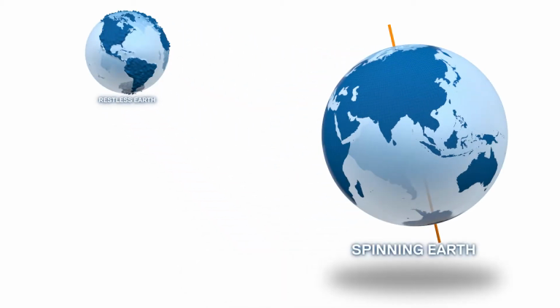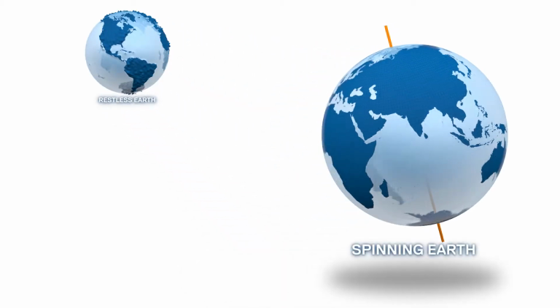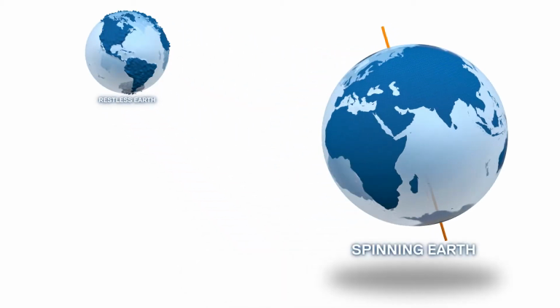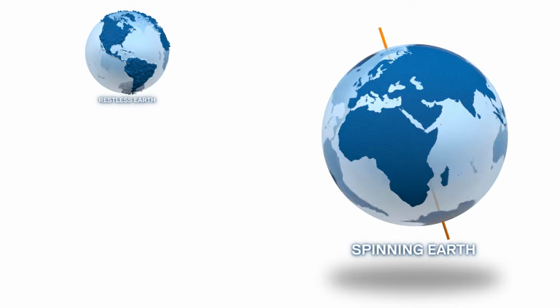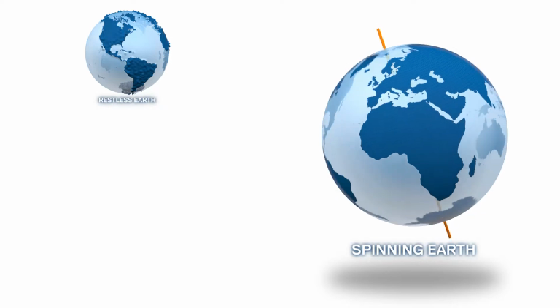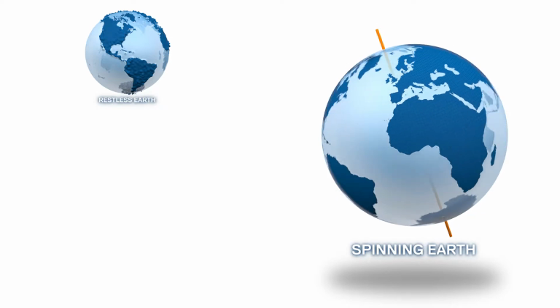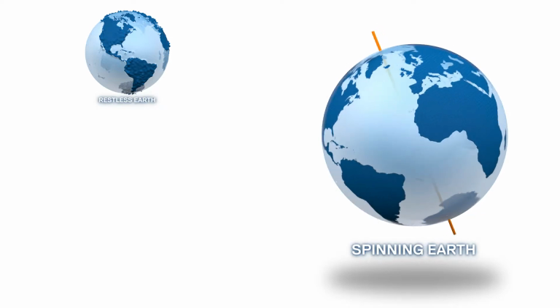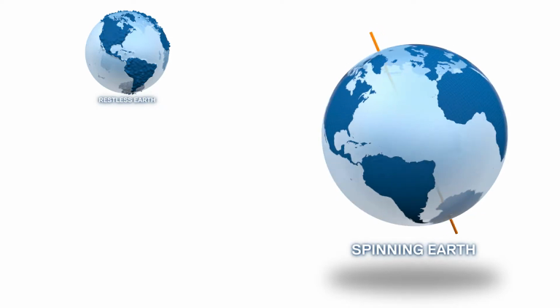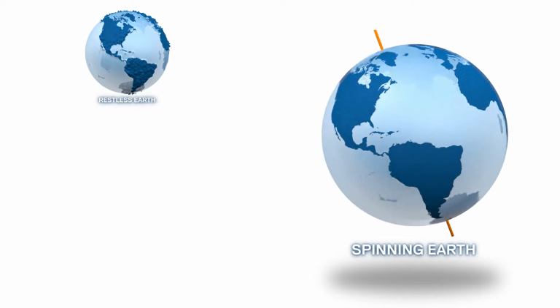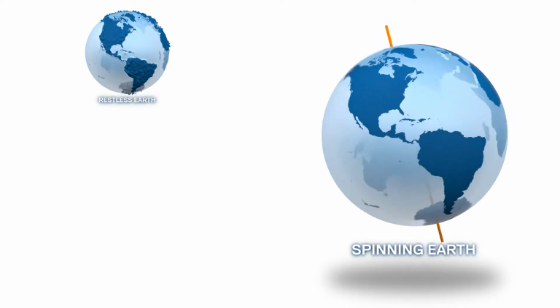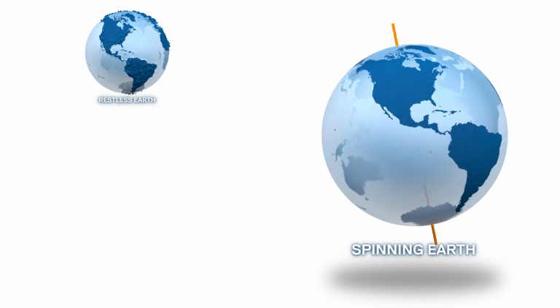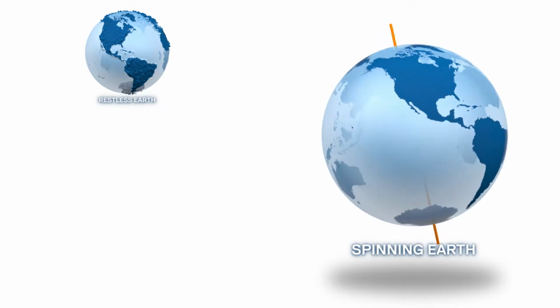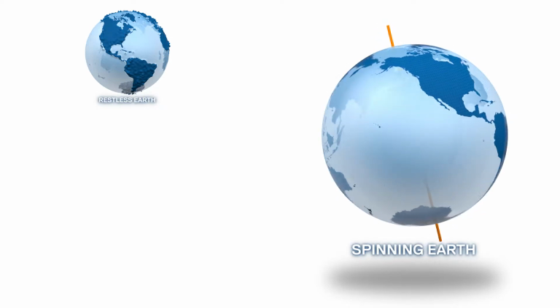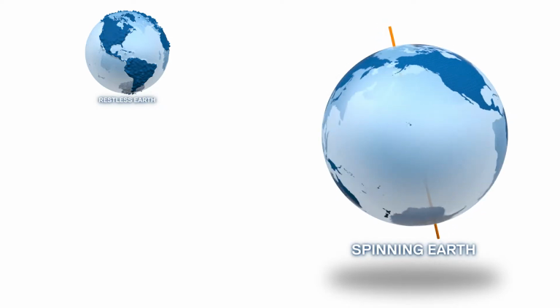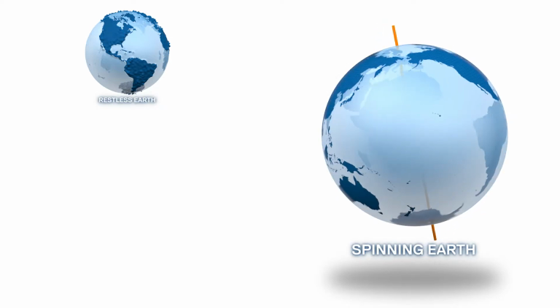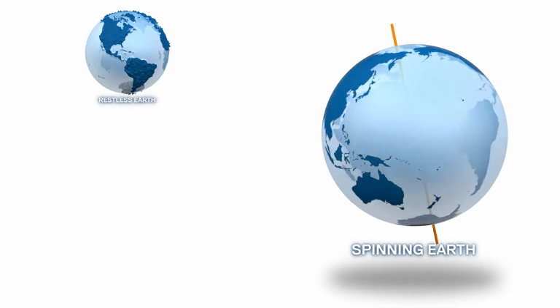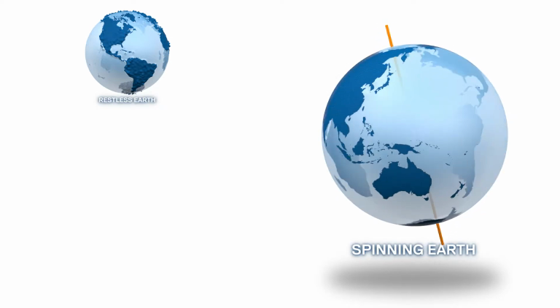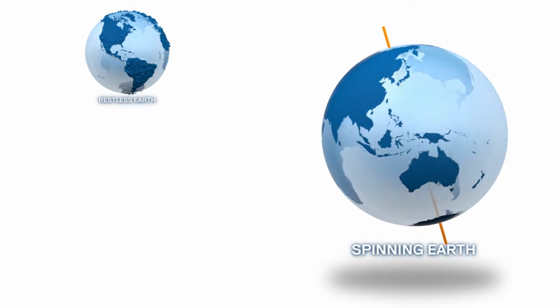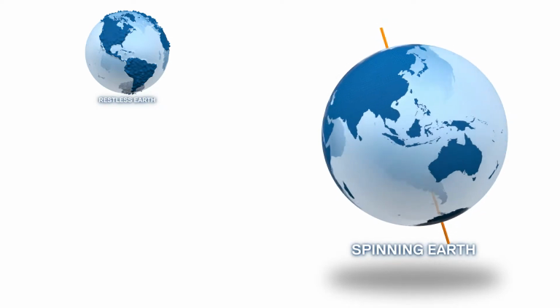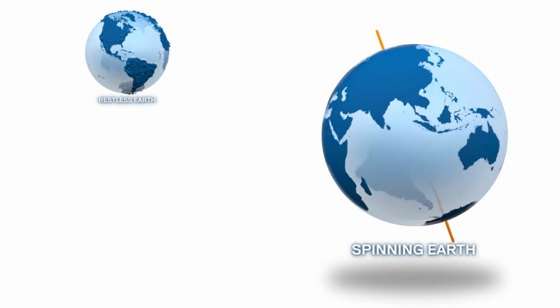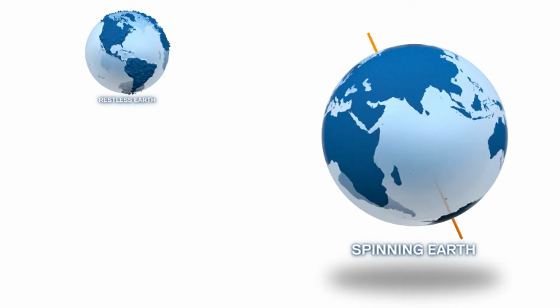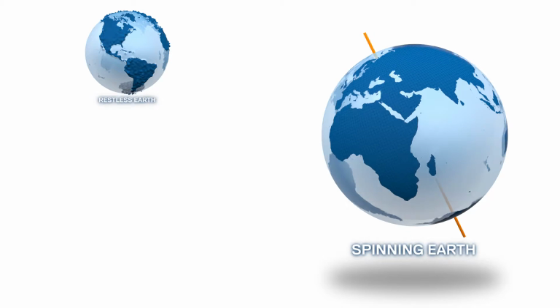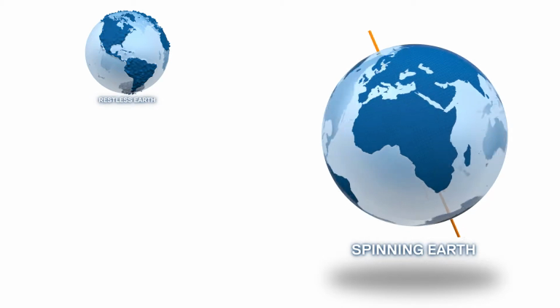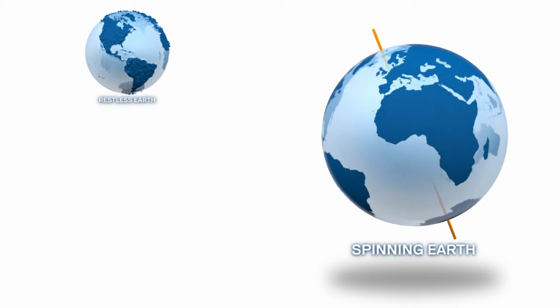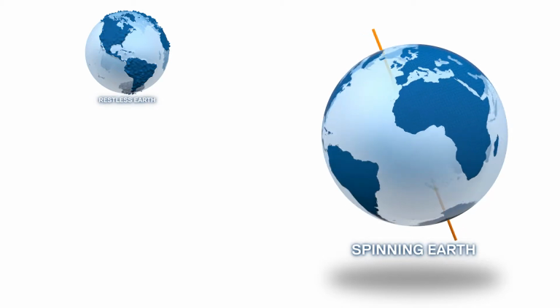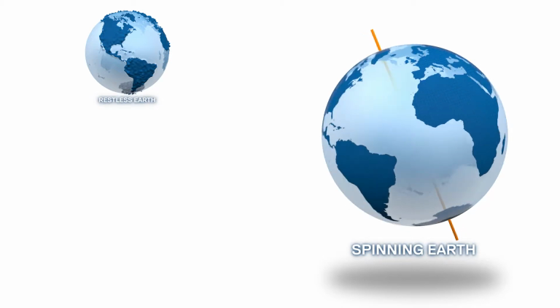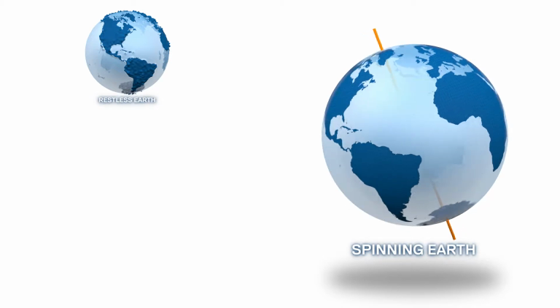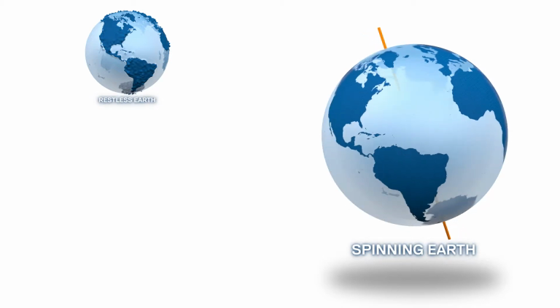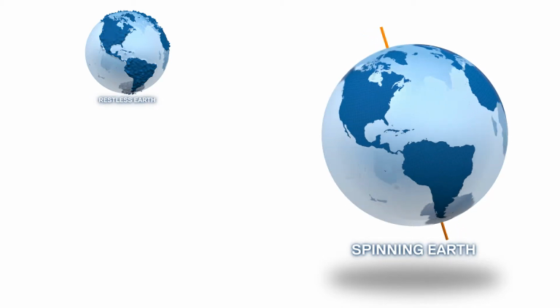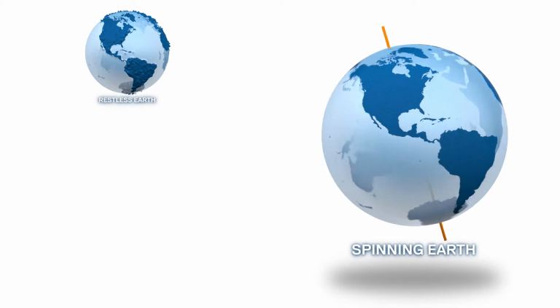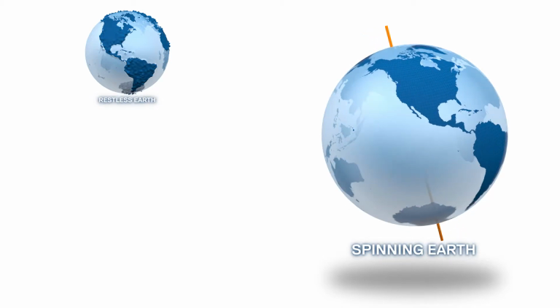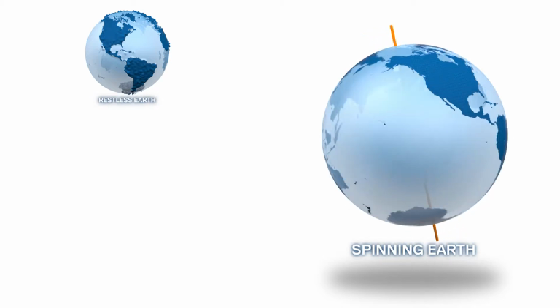The Earth rotates in an irregular way. We monitor variations in this rotation, such as motion of the poles and the length of the day.